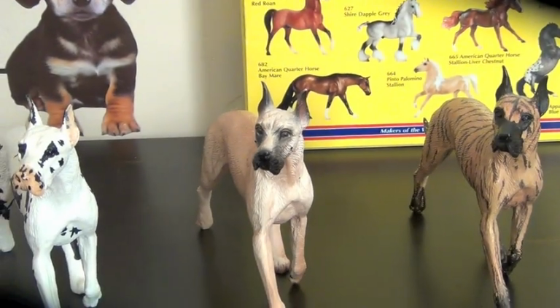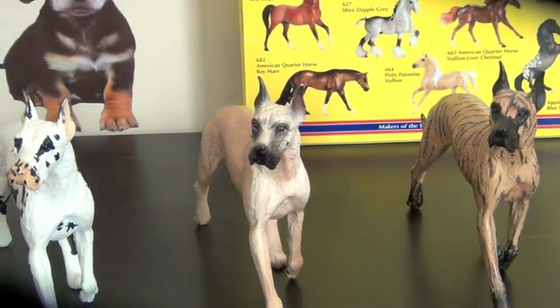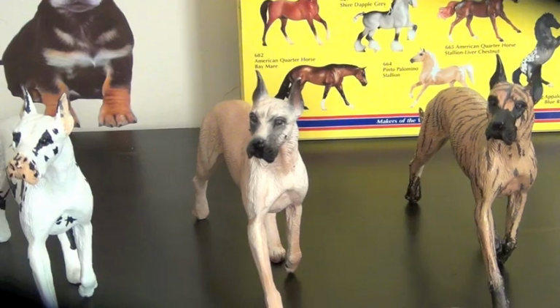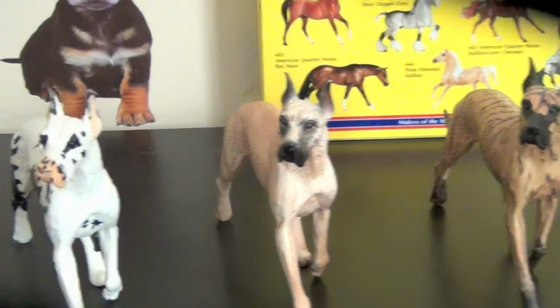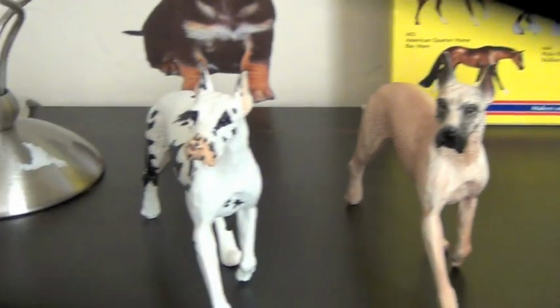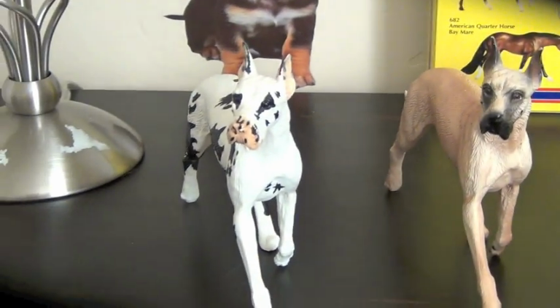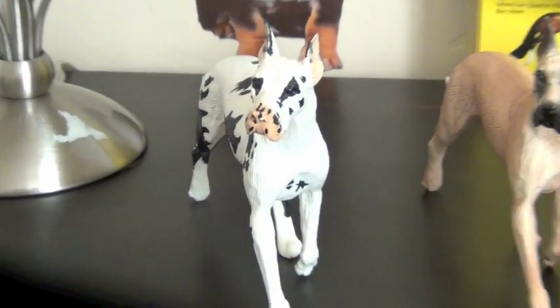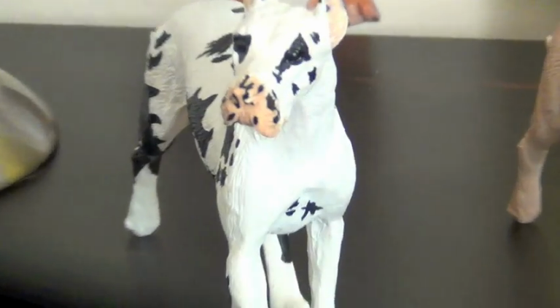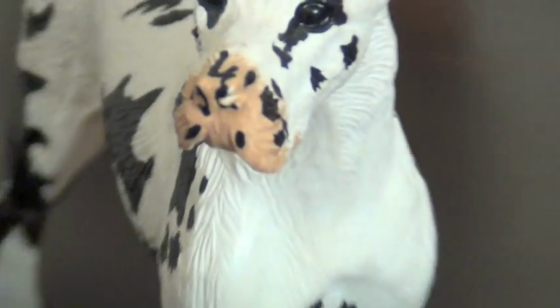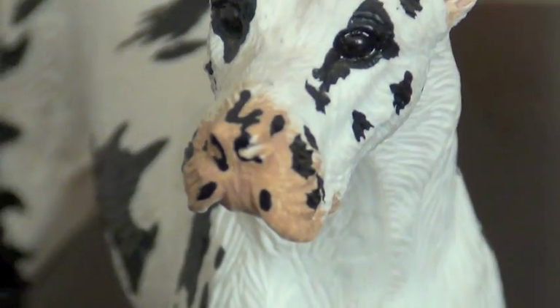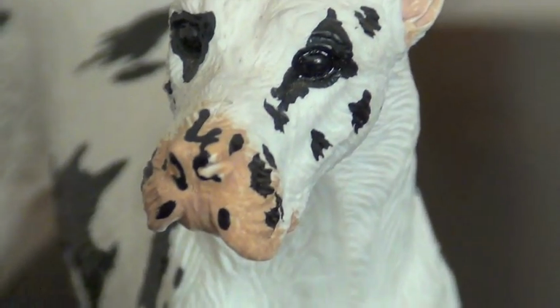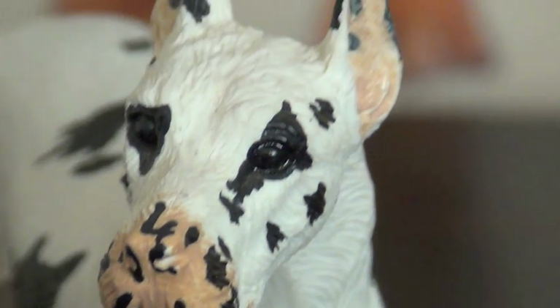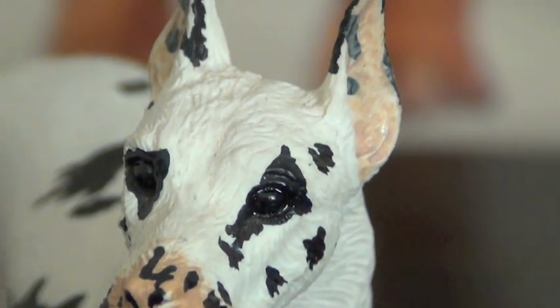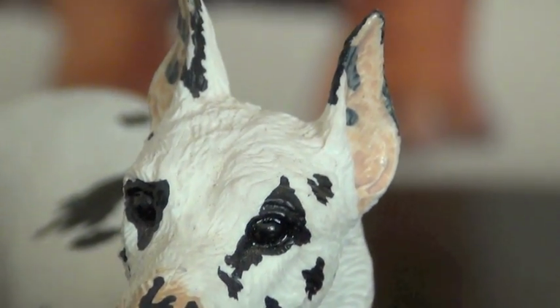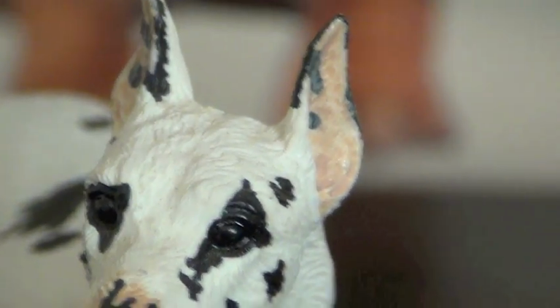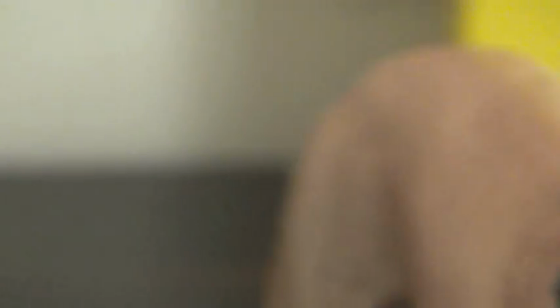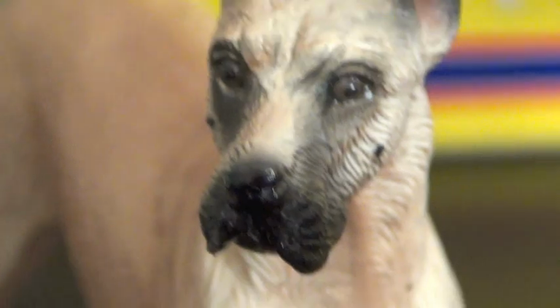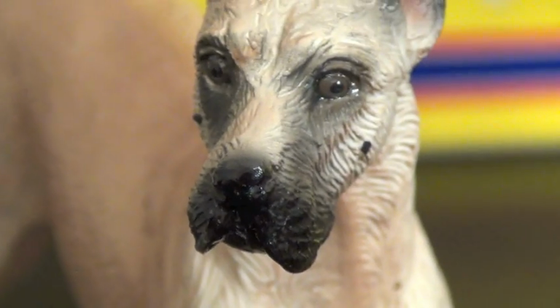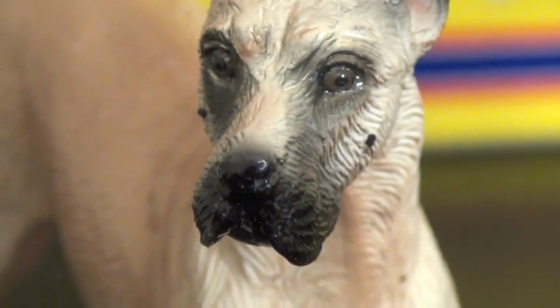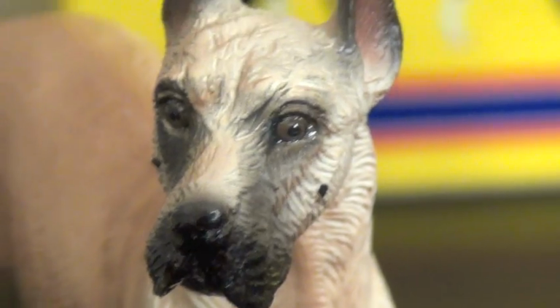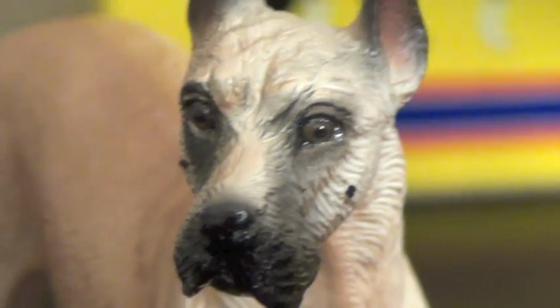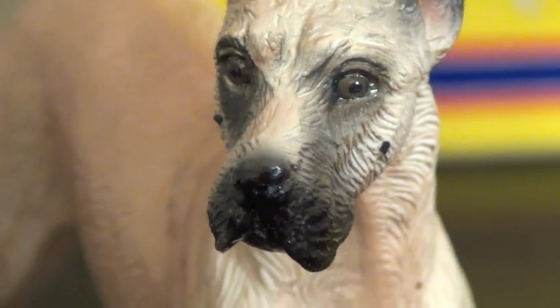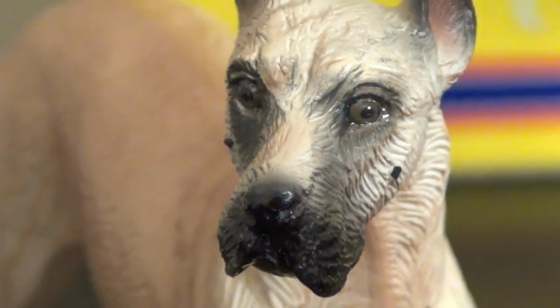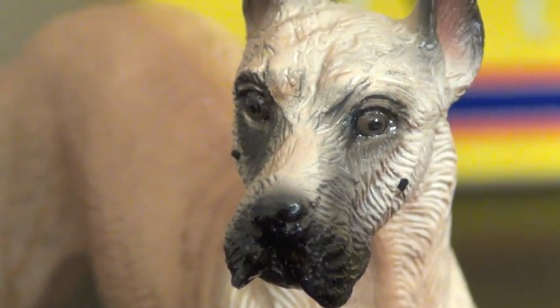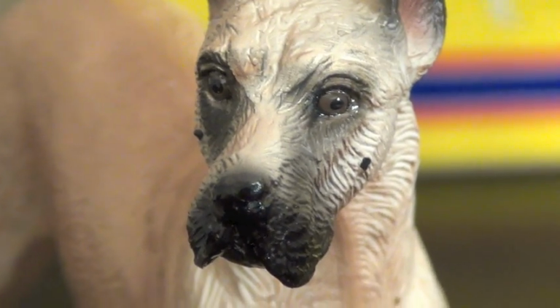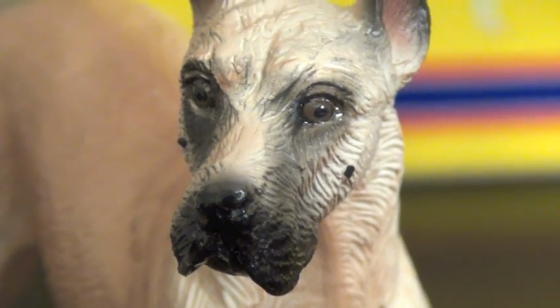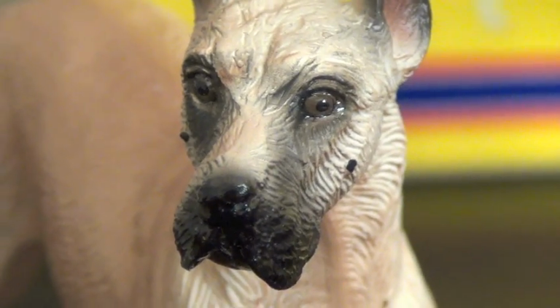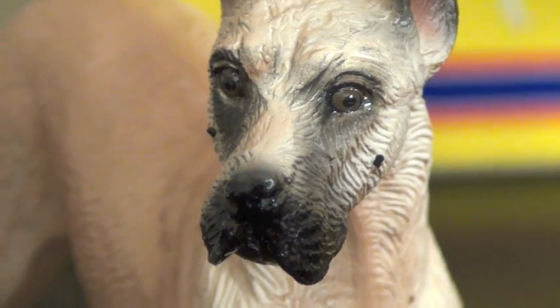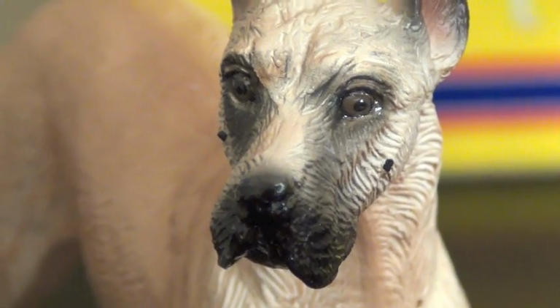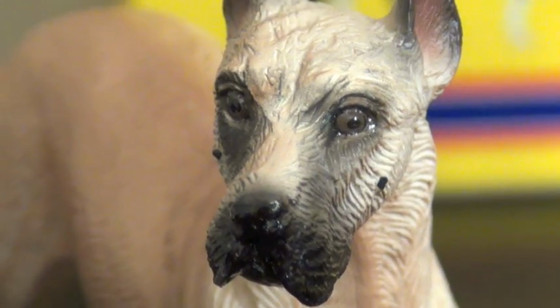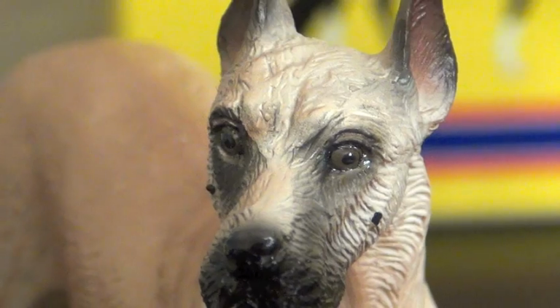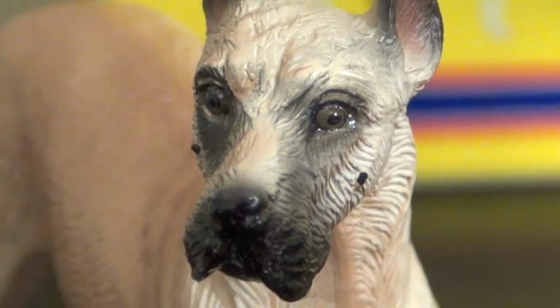Then I got the Harlequin Great Dane. And by the way, his name is Hercules. I named him Hercules. He is so cute.